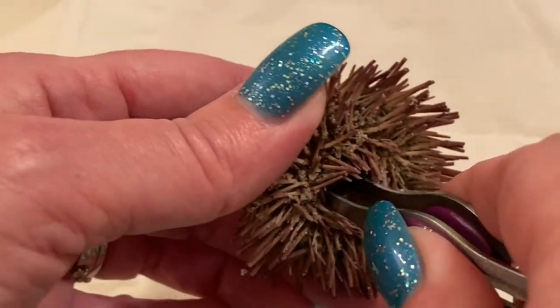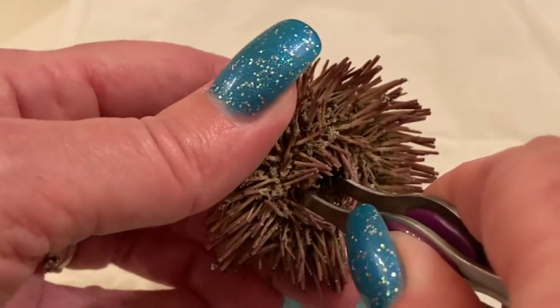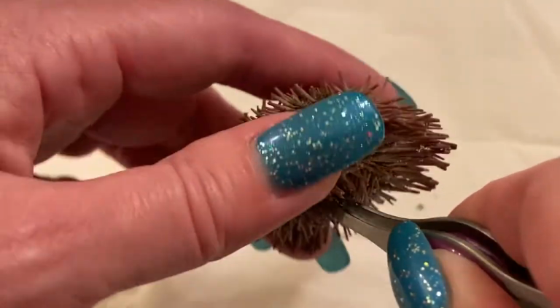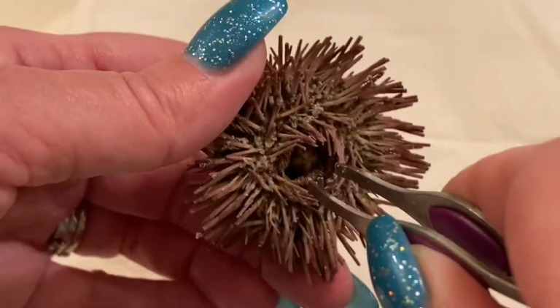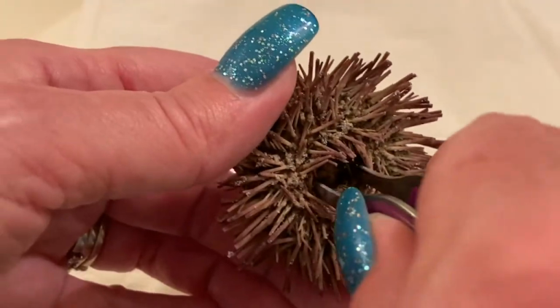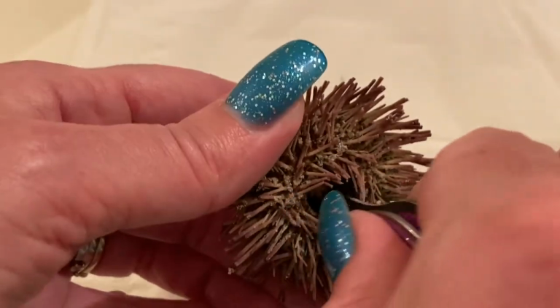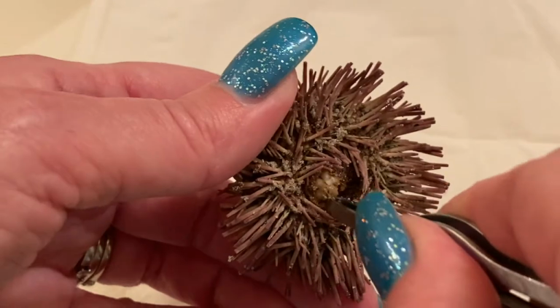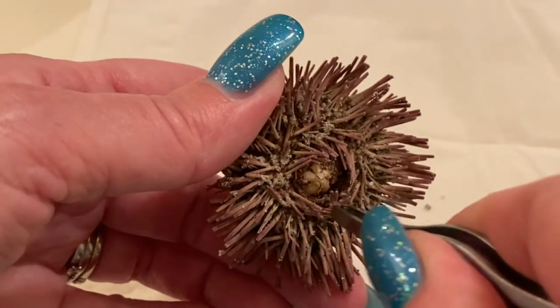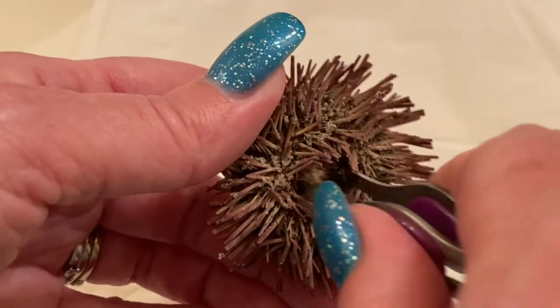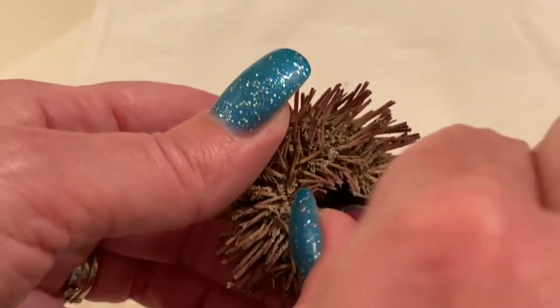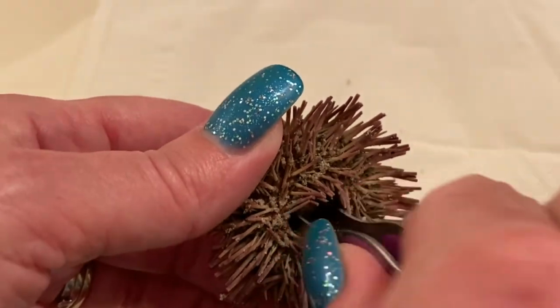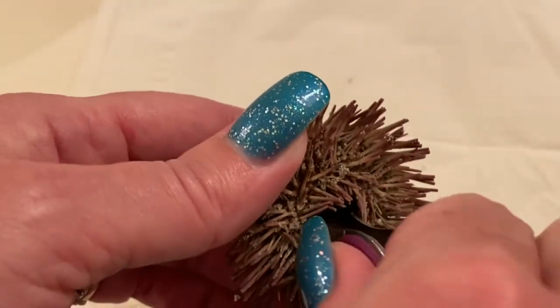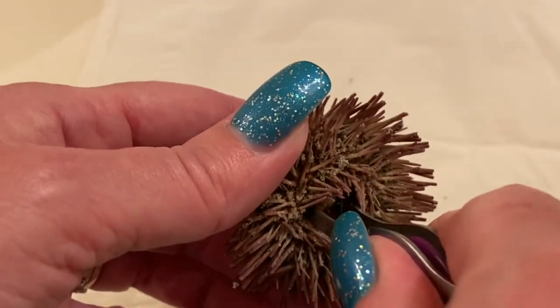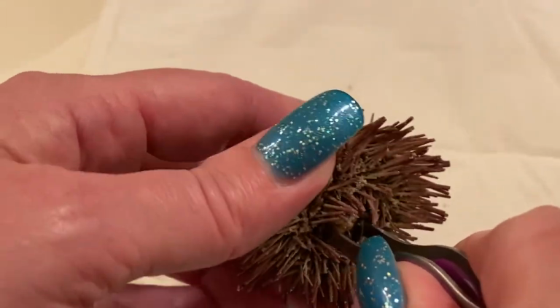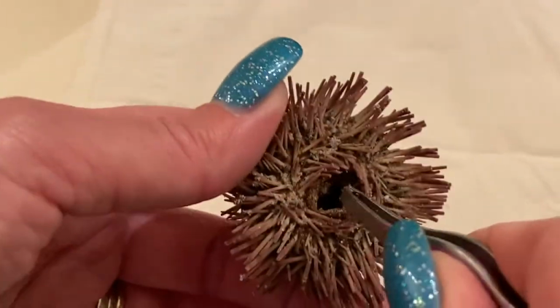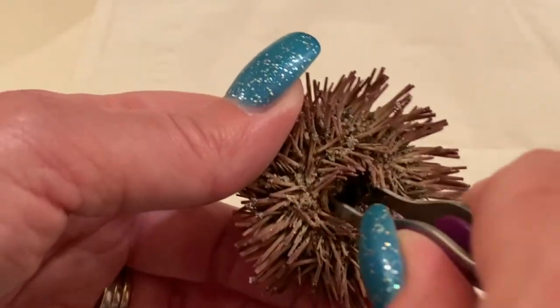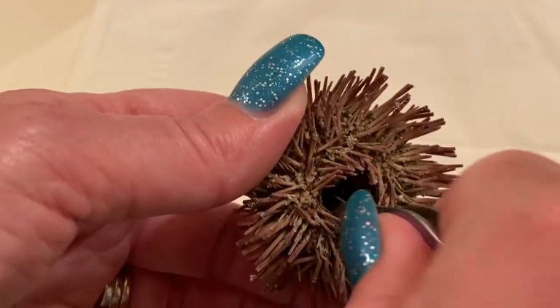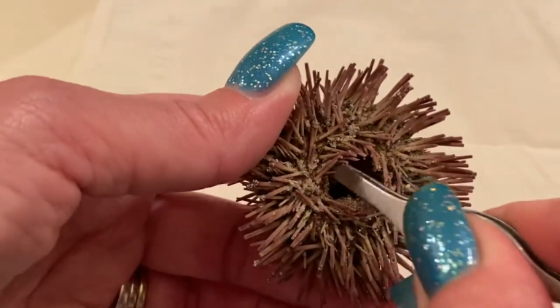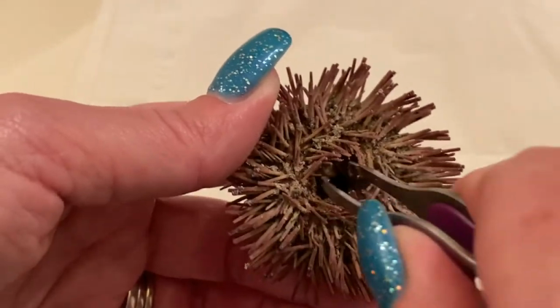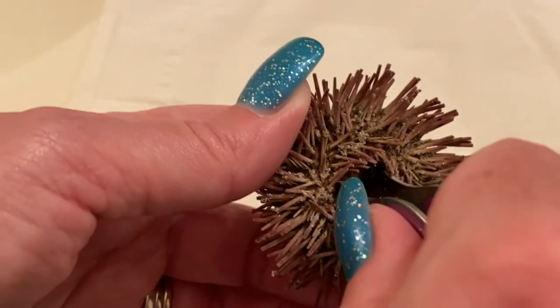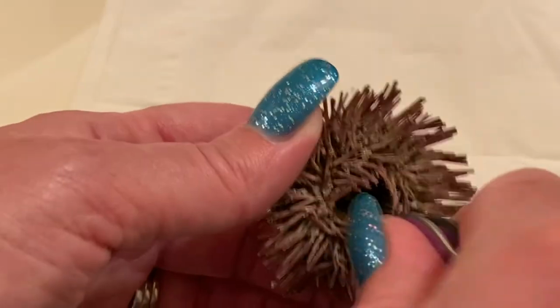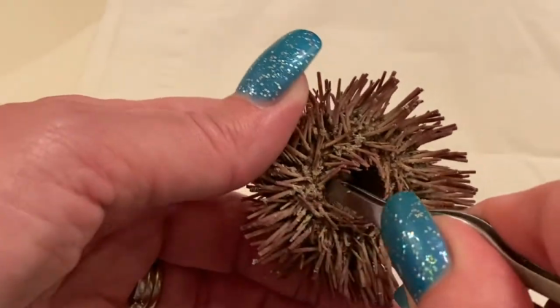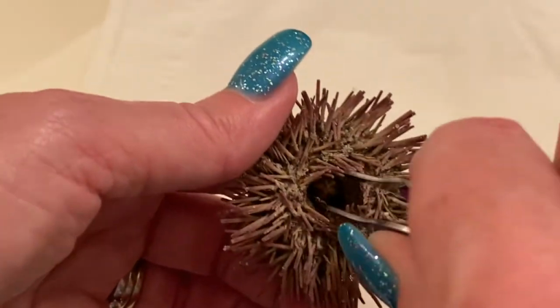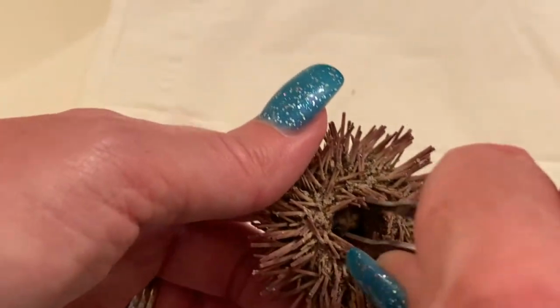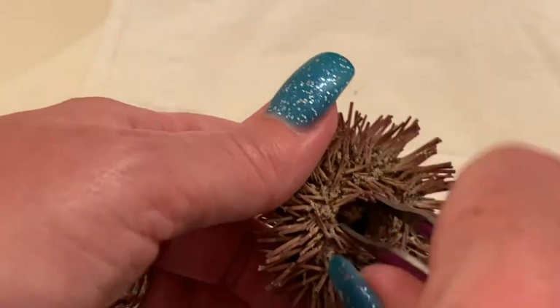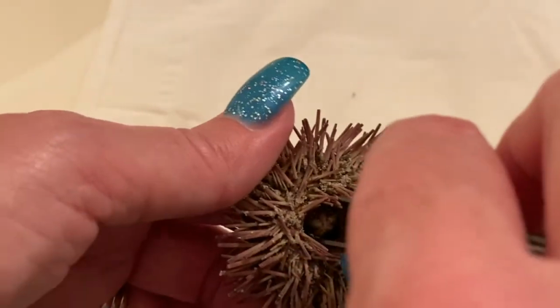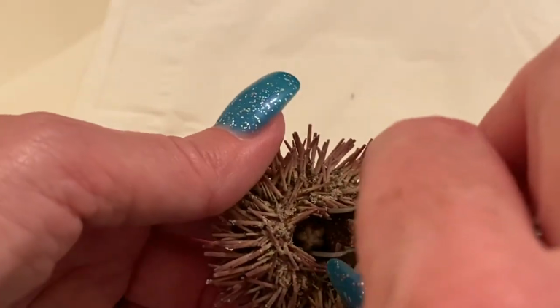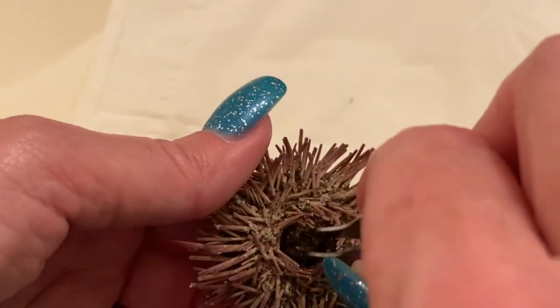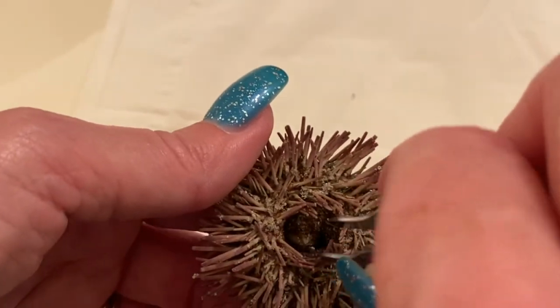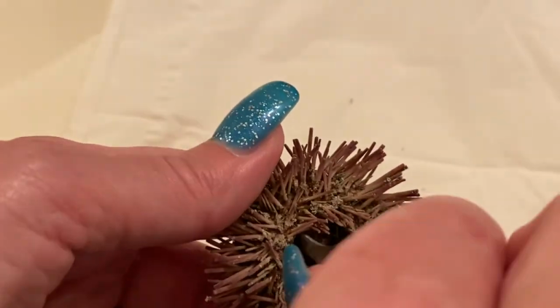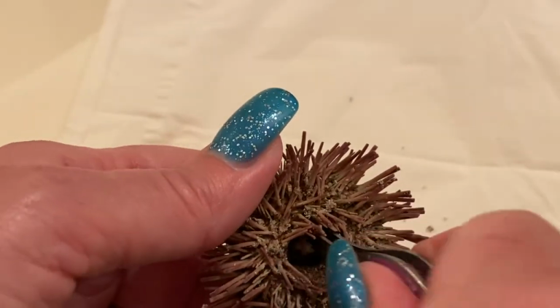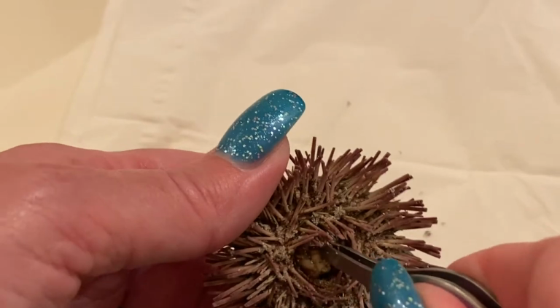Is he still alive? No! He's been... He is deader than... Oh my gosh. If he was alive, his spines would be moving all over the place.